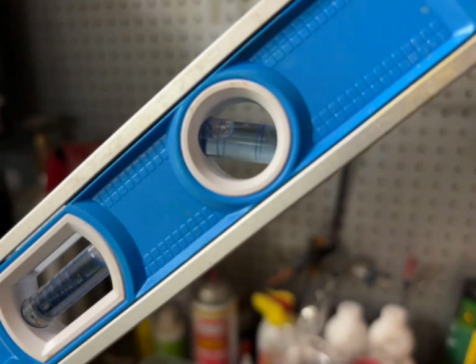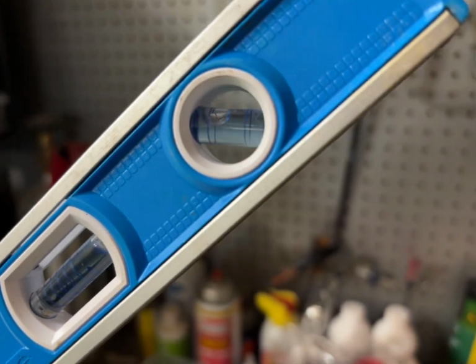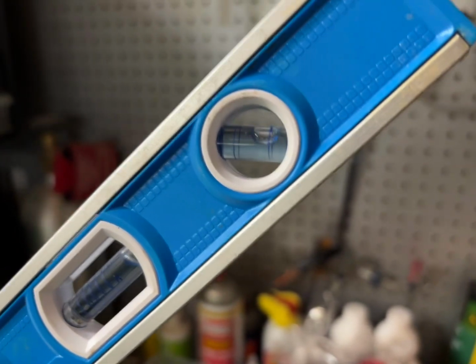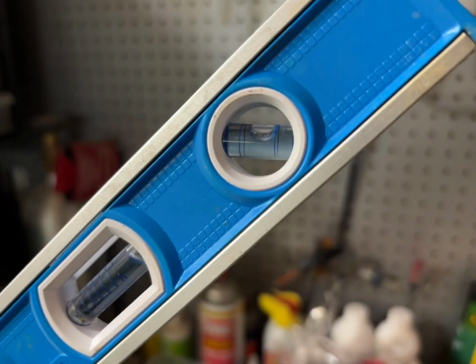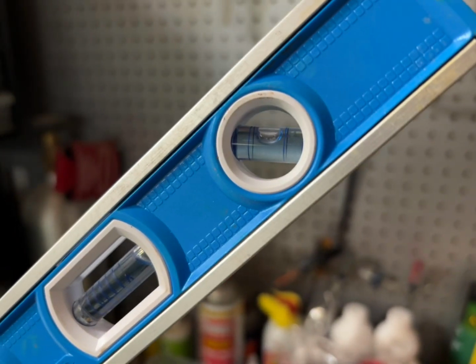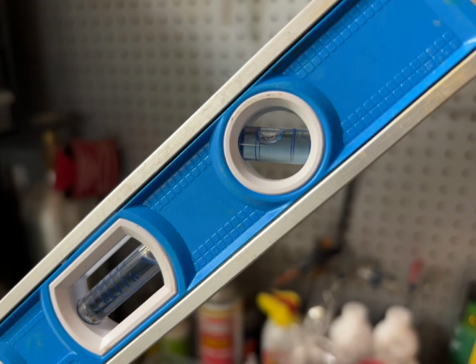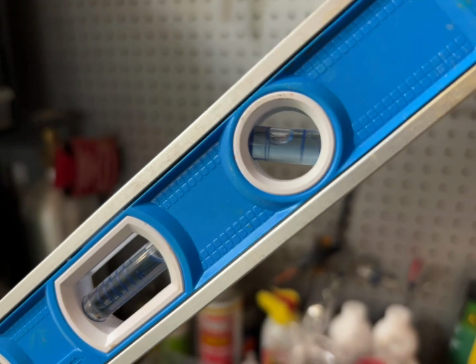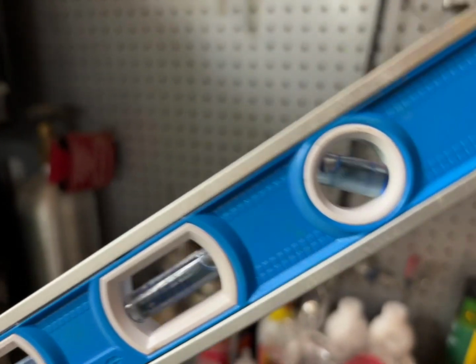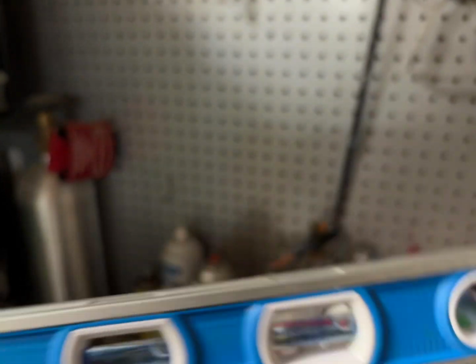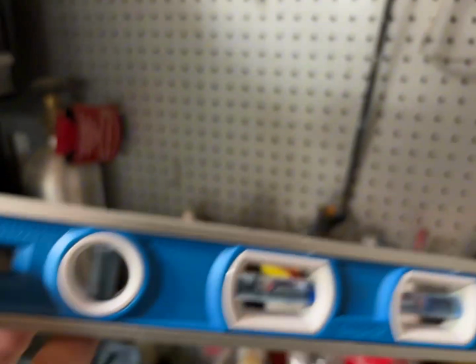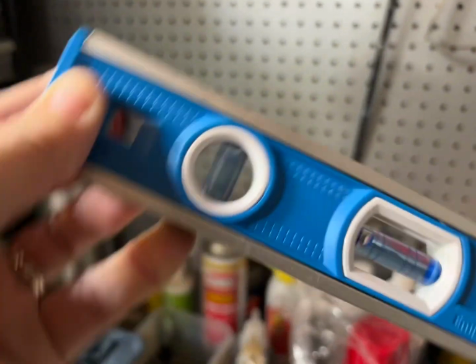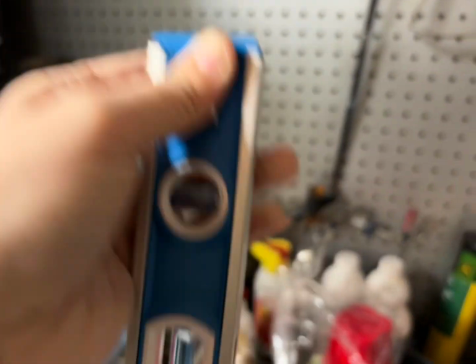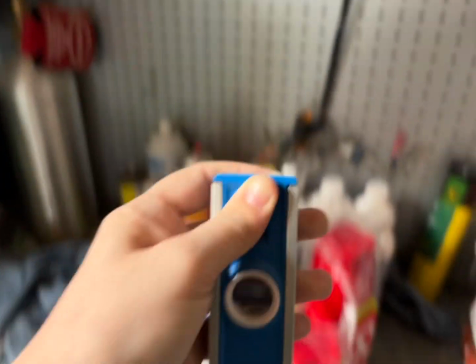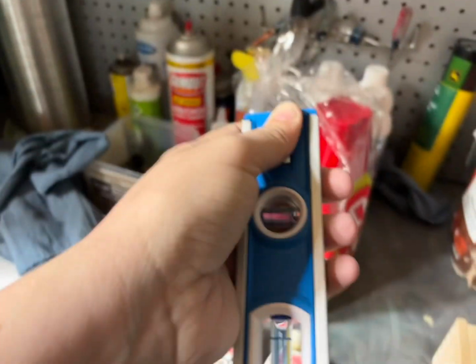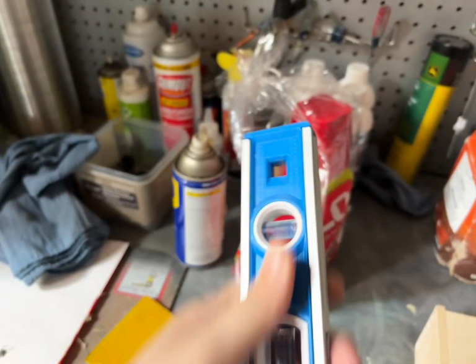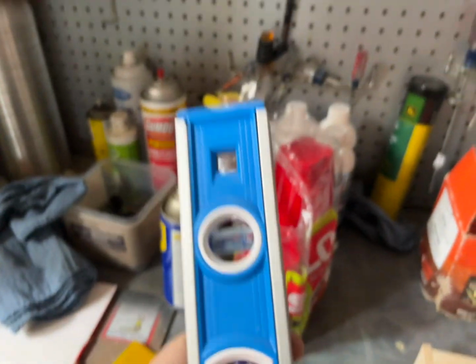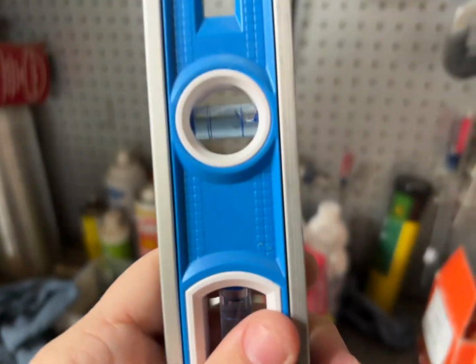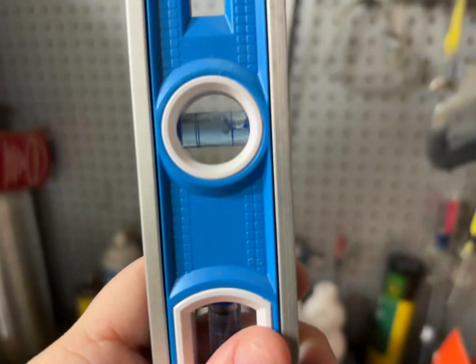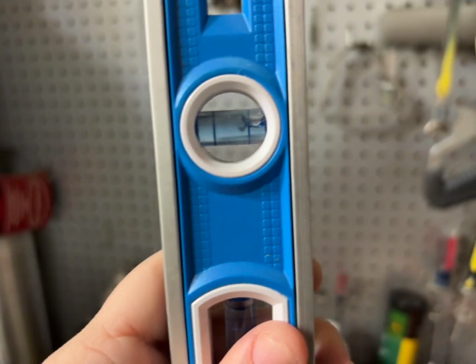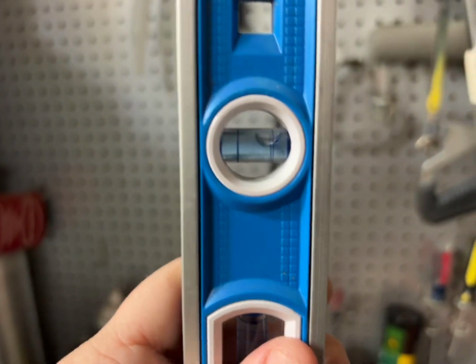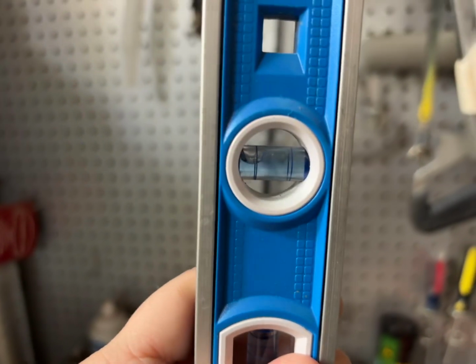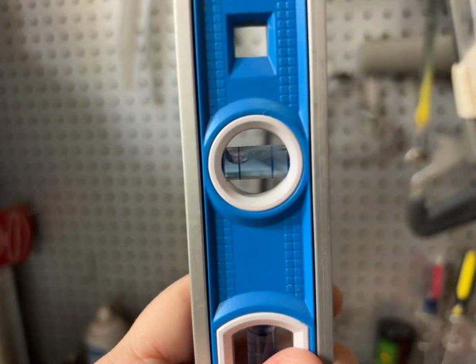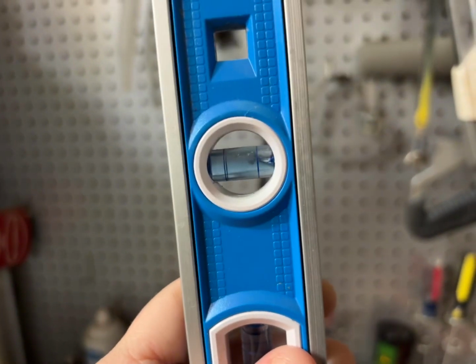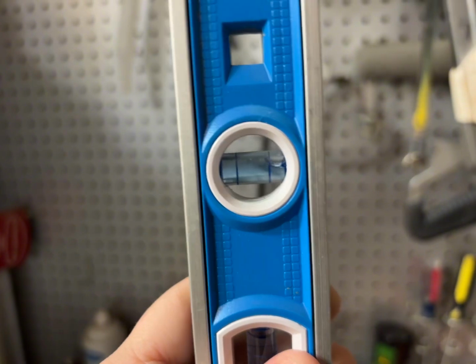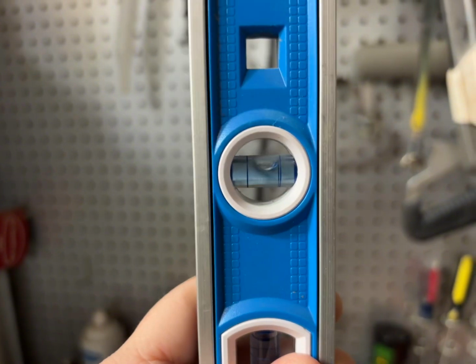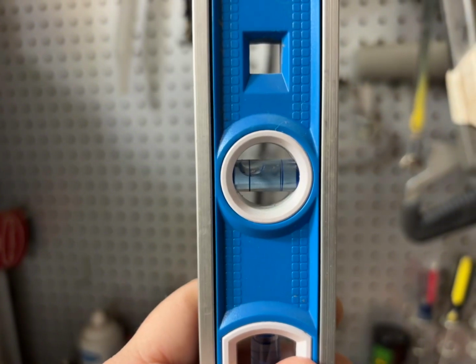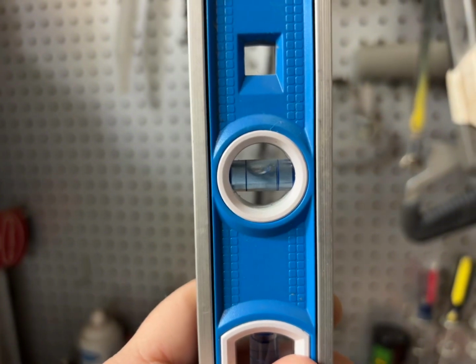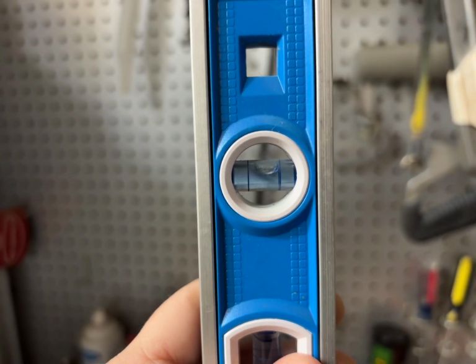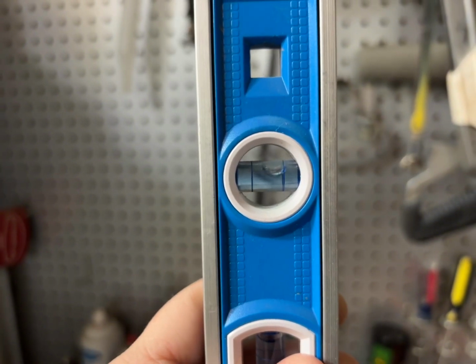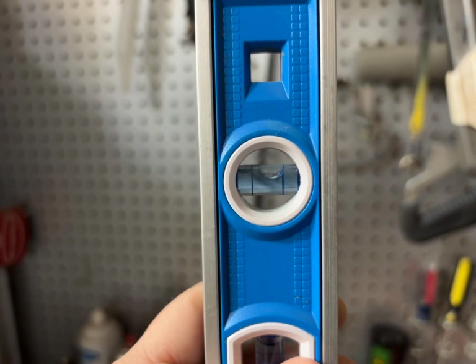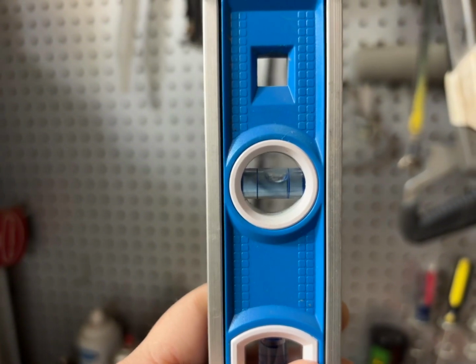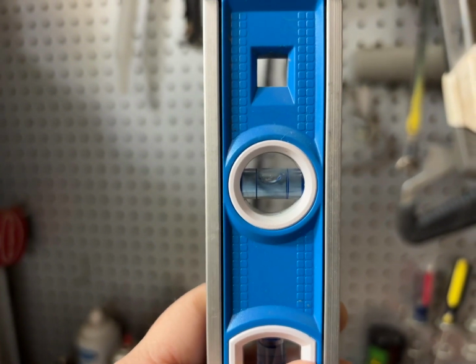Another thing we love about this level is that it is magnetic — it has a strong magnet on each side so you can place it somewhere and not lose it.